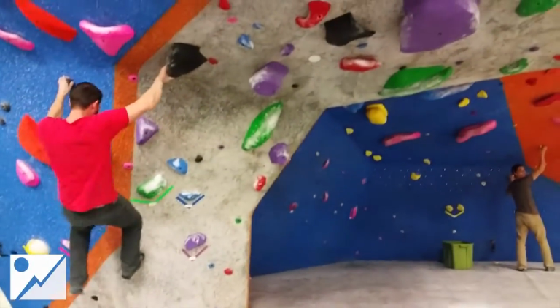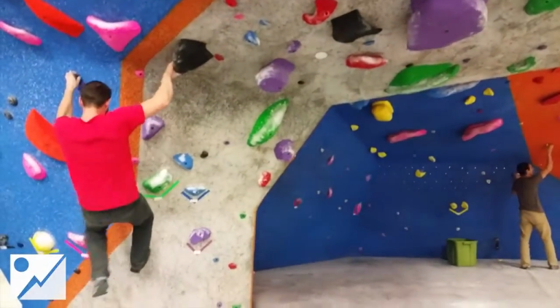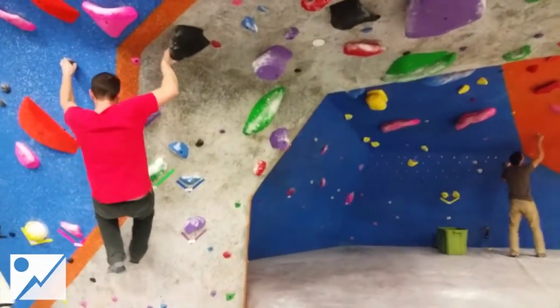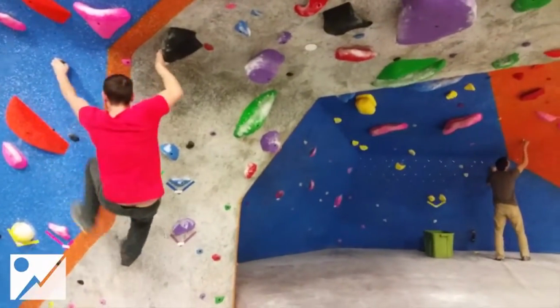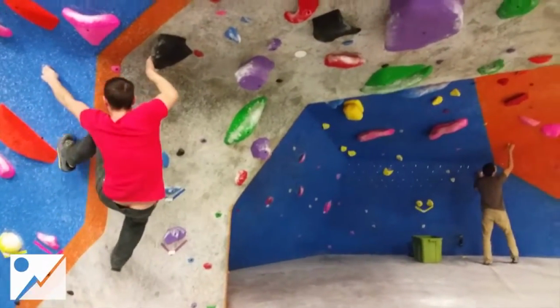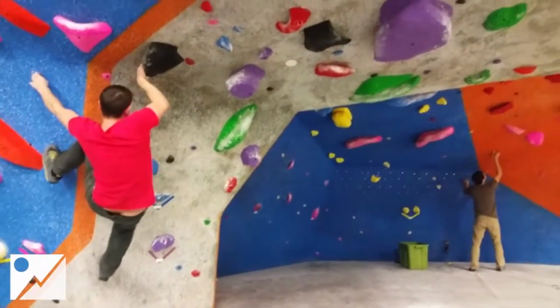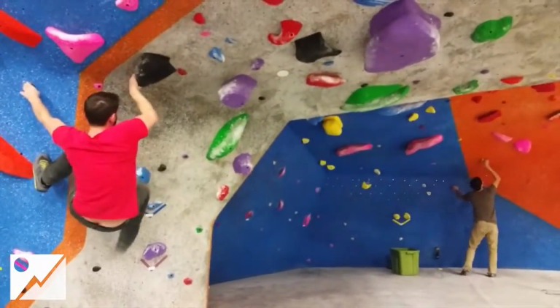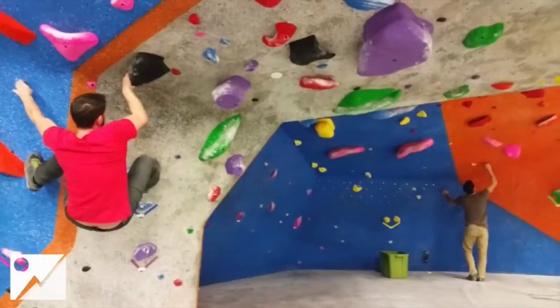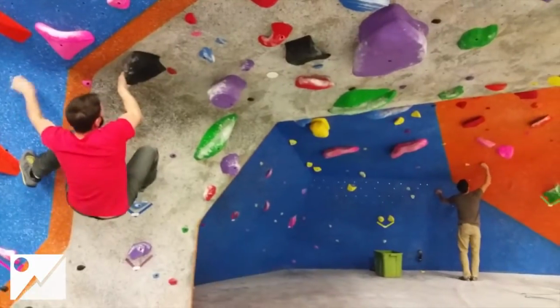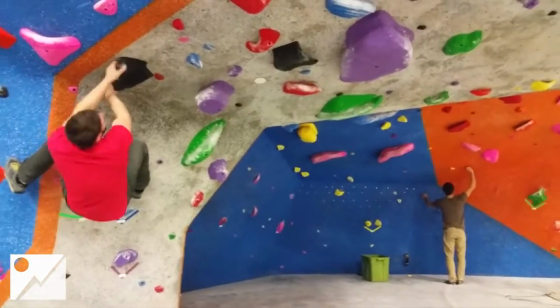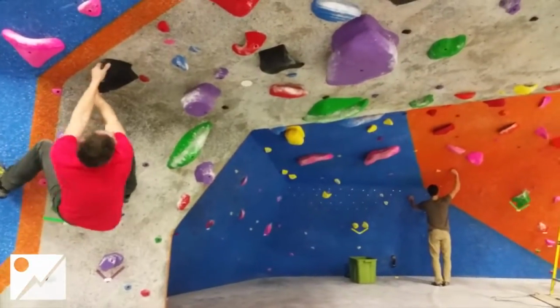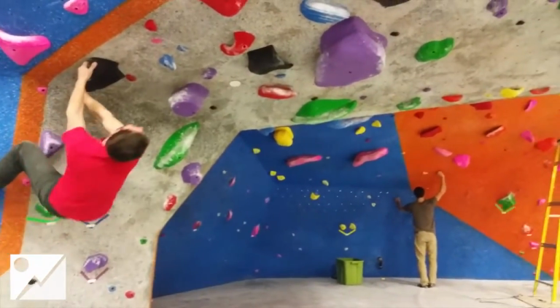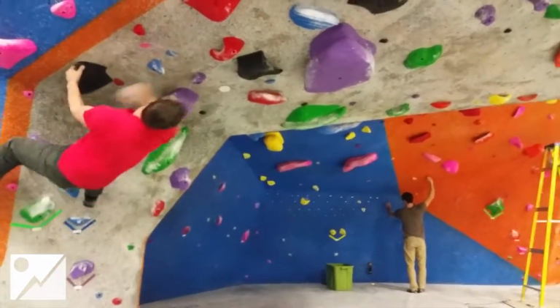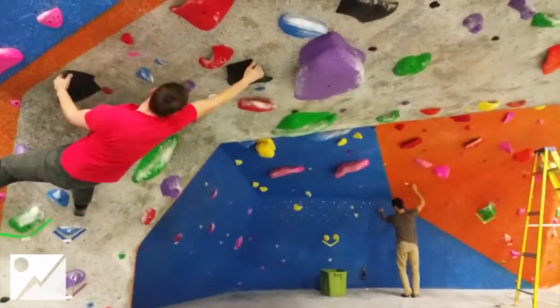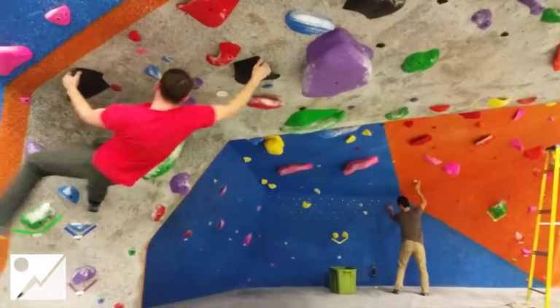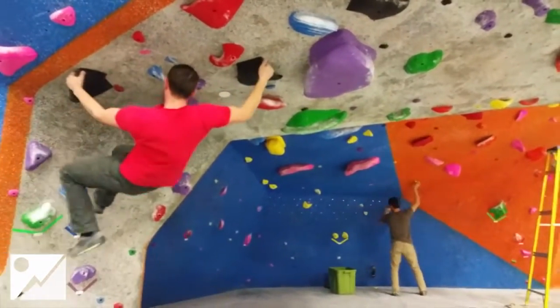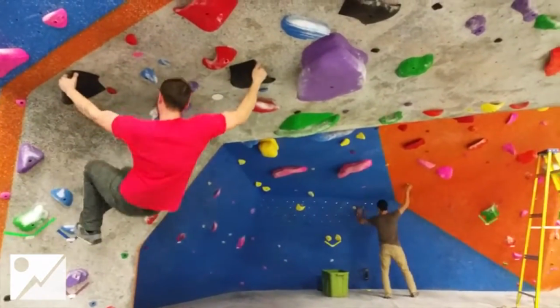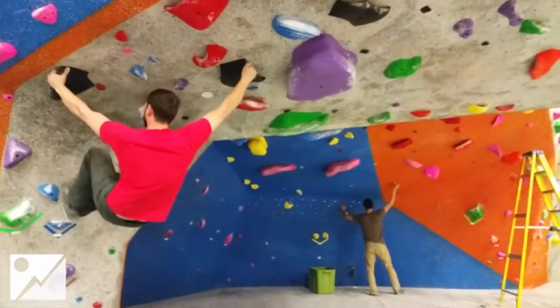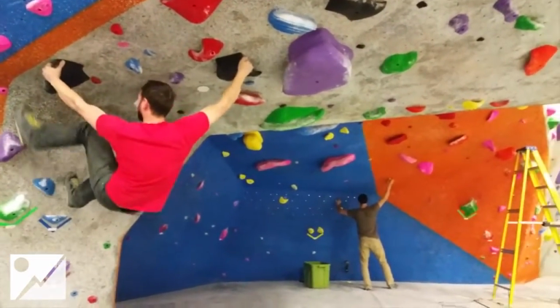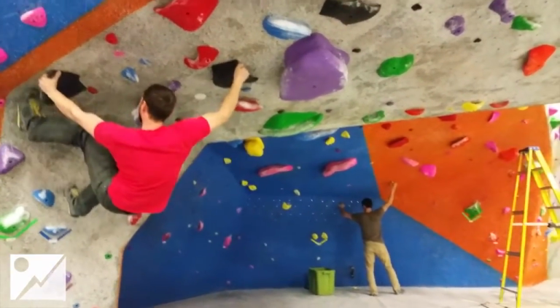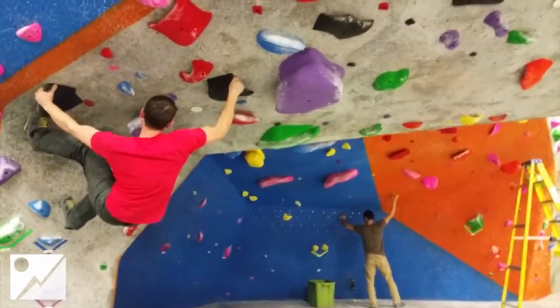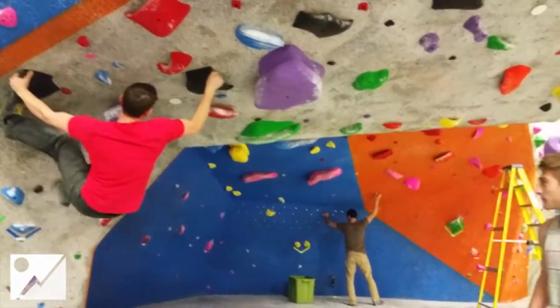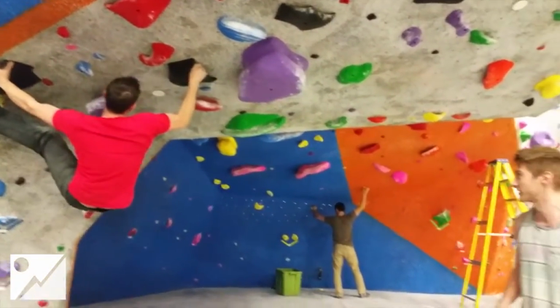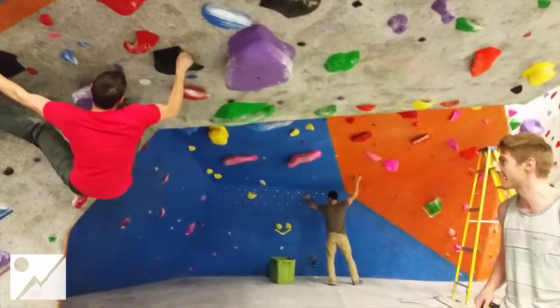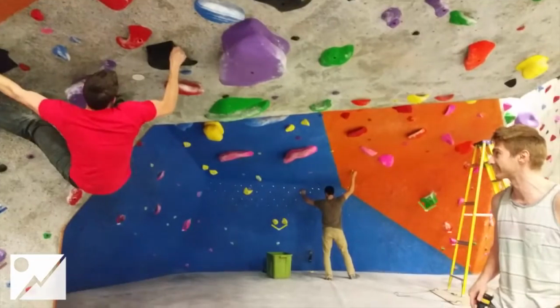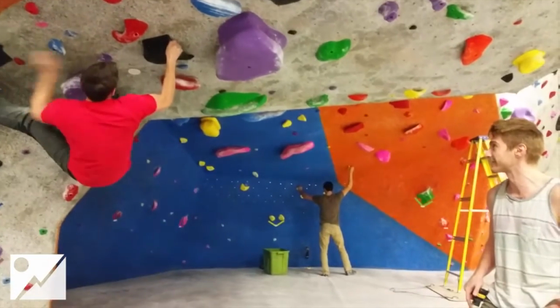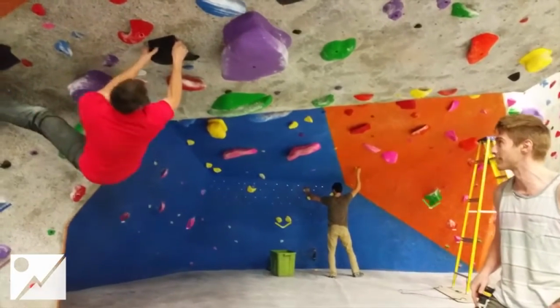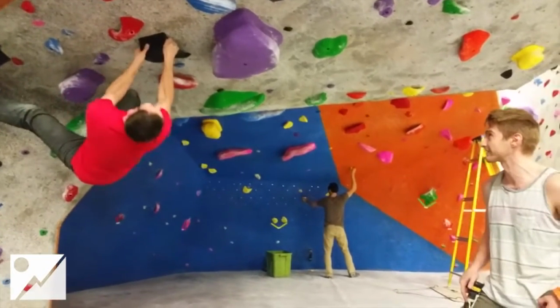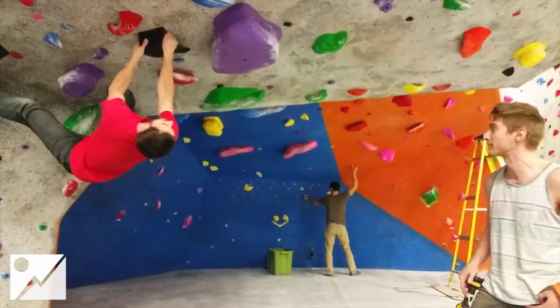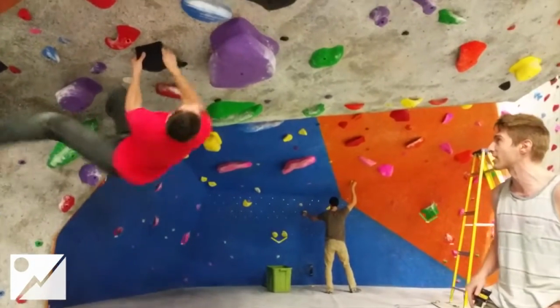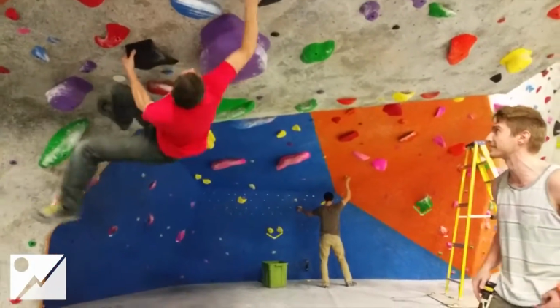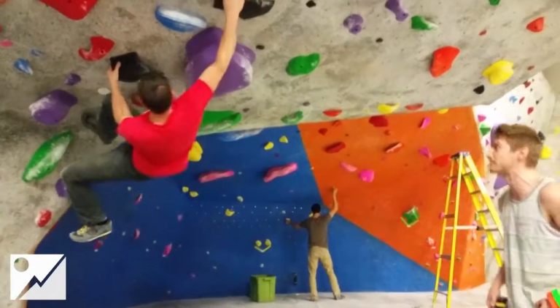Now choosing to use the 5.10 new Ascent approach shoes, as he forgot his shoes from the car today, which is no big deal for Mike, as he is one of the best climbers in his wrong spots ever seen.